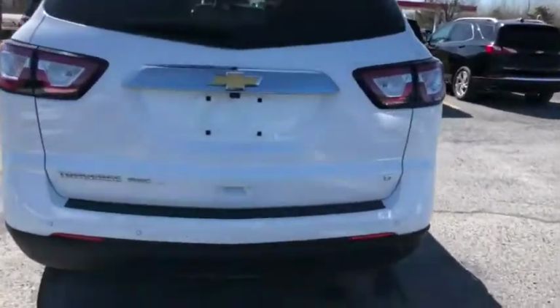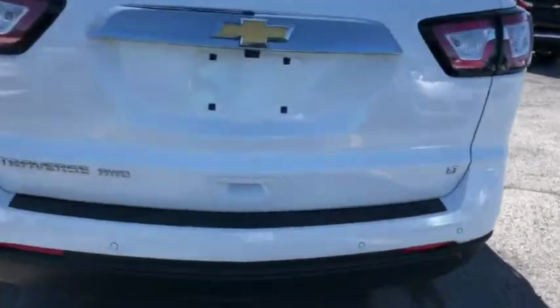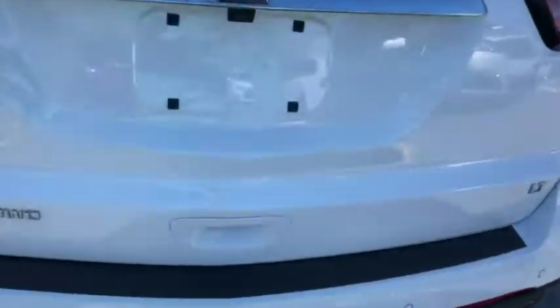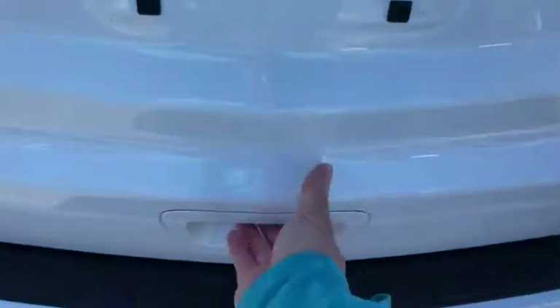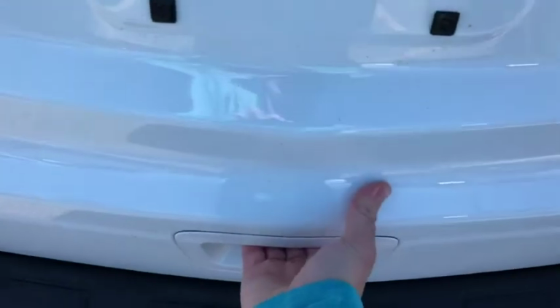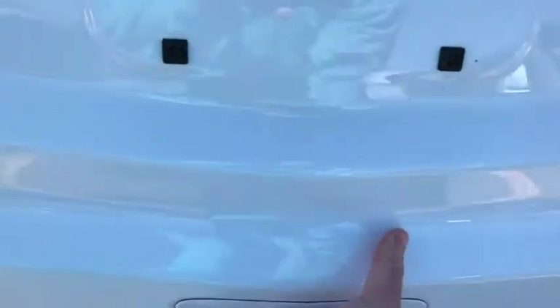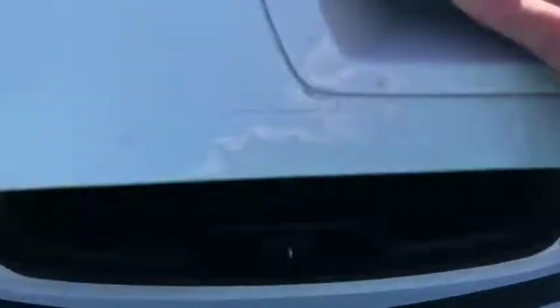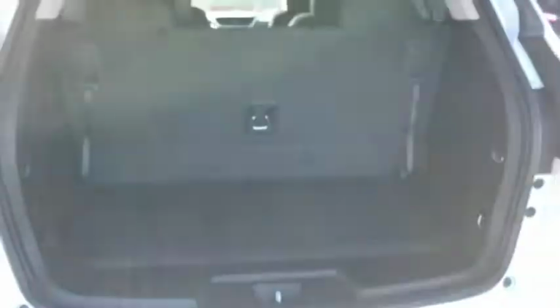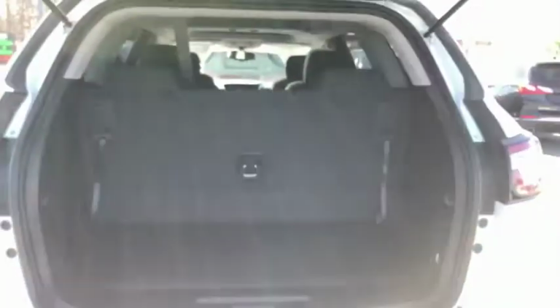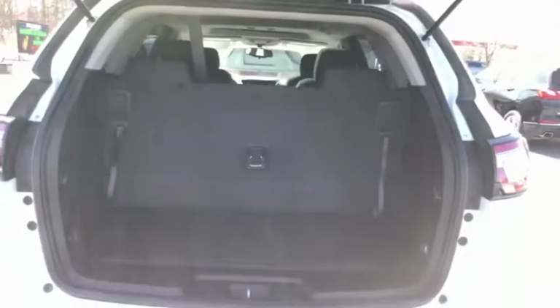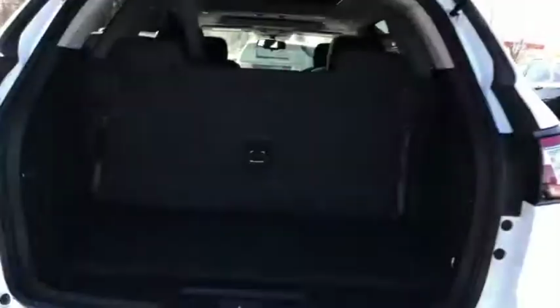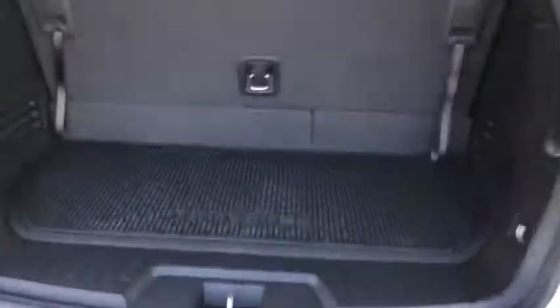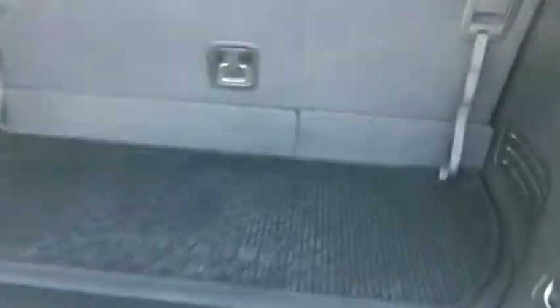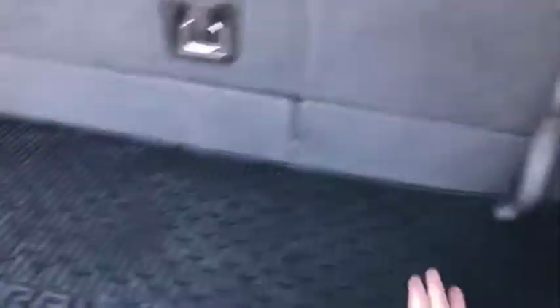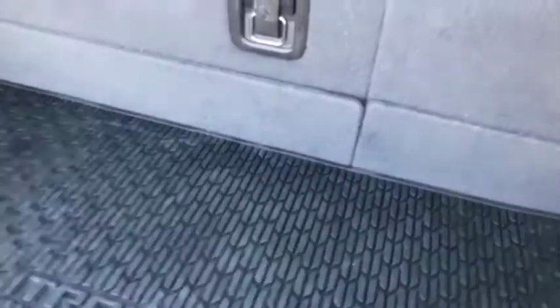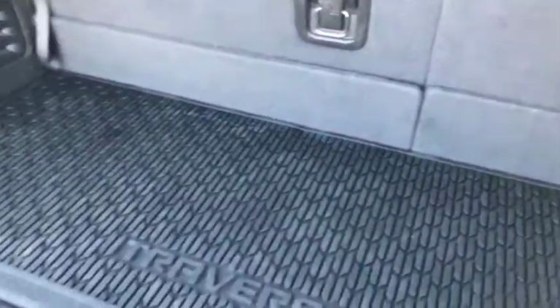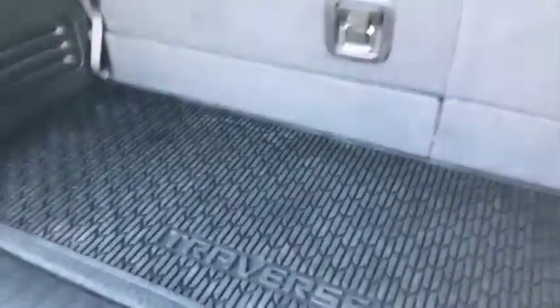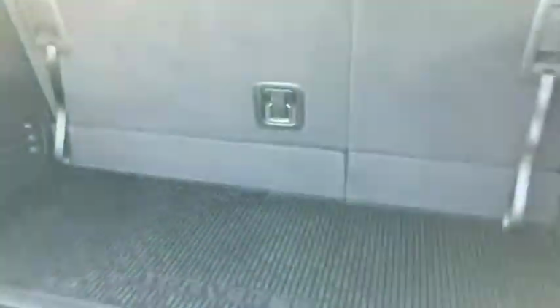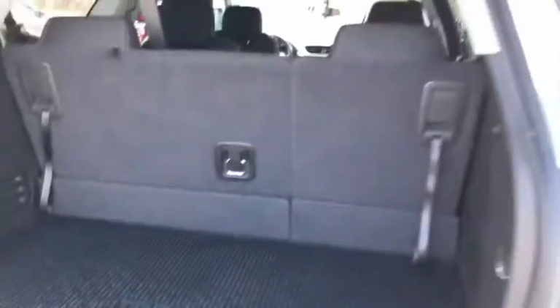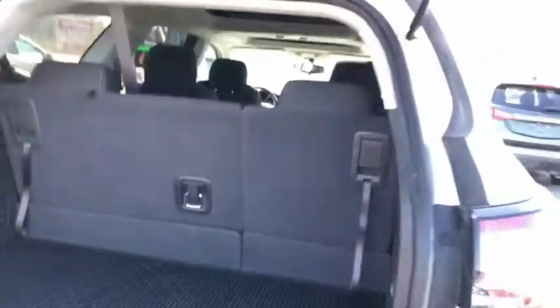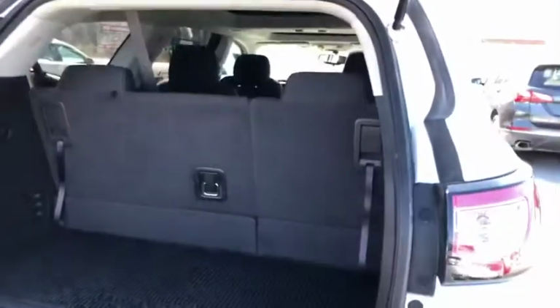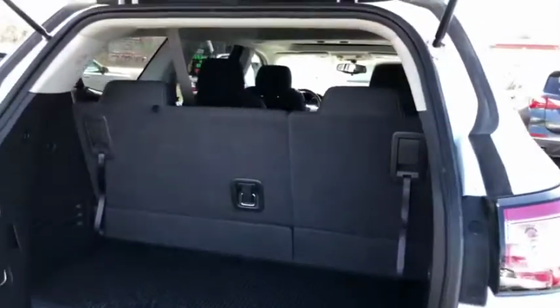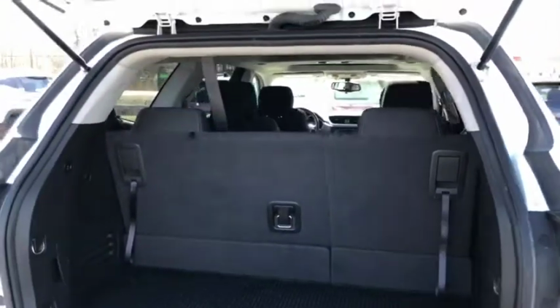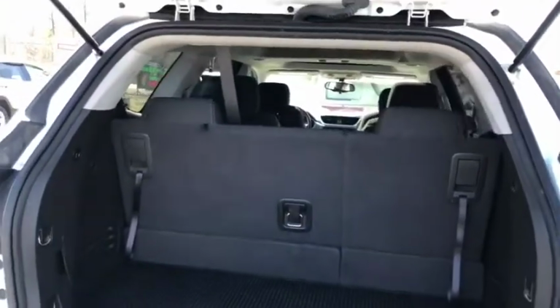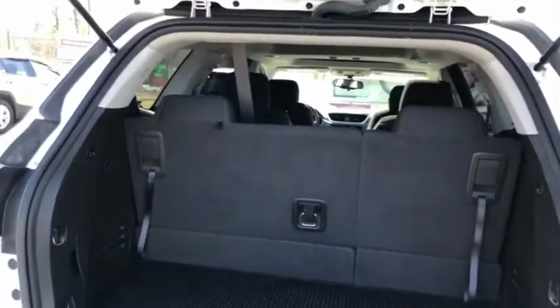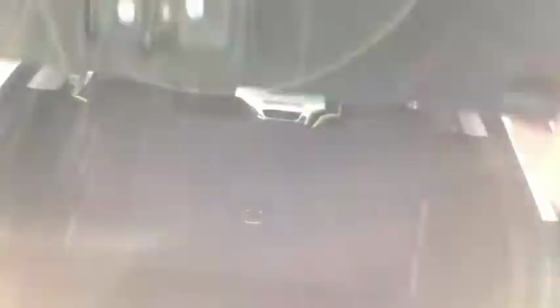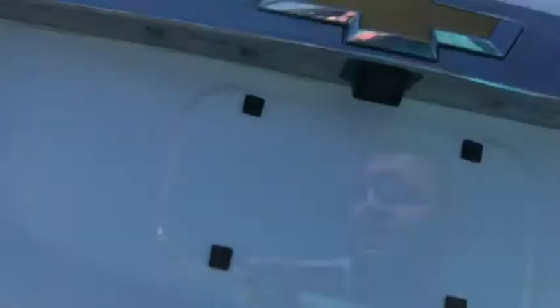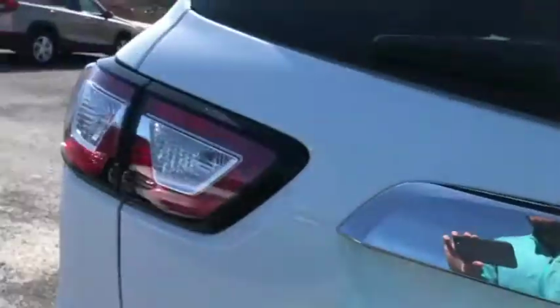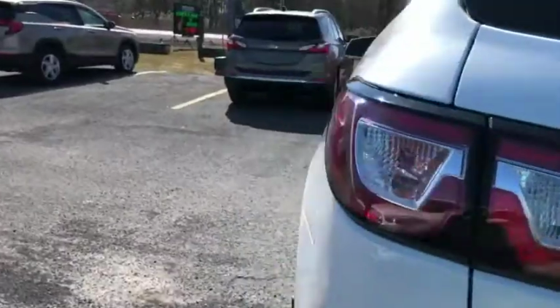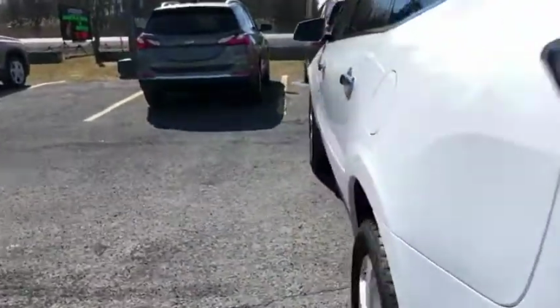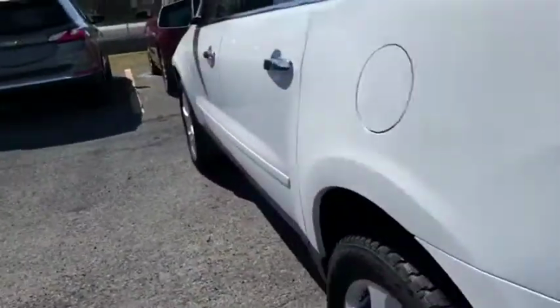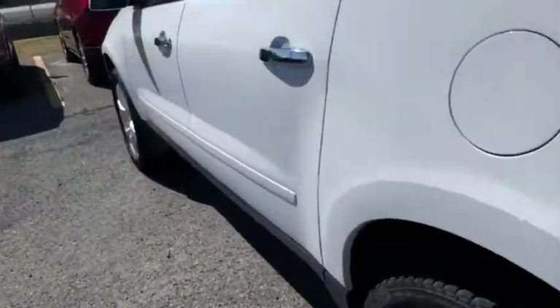I'll go ahead and open the trunk here for you to show you how much space you've got. That nice Traverse rubber floor mat. Tons of room back here for your groceries, a couple hockey bags, whatever you wish — definitely a lot of room to accommodate.